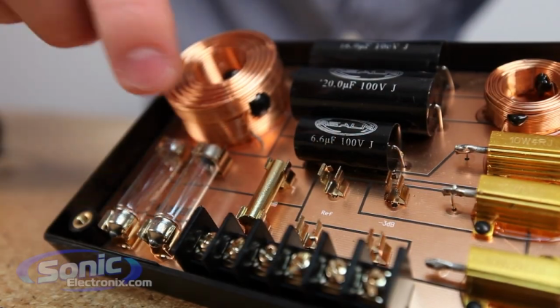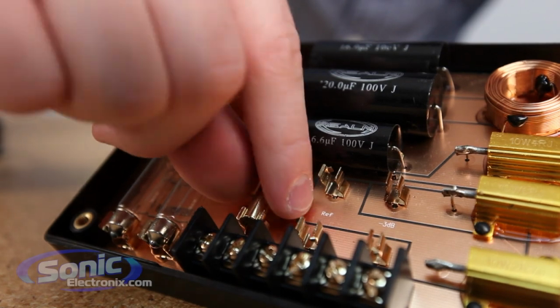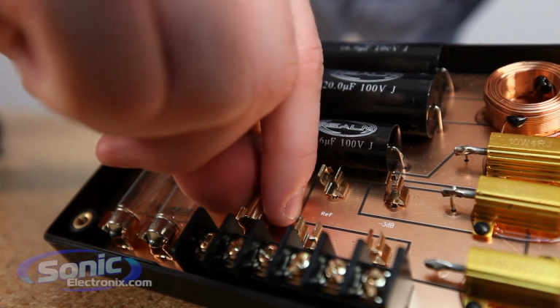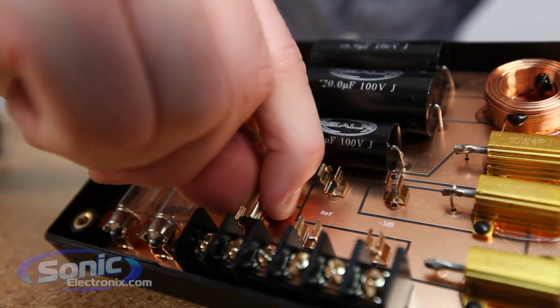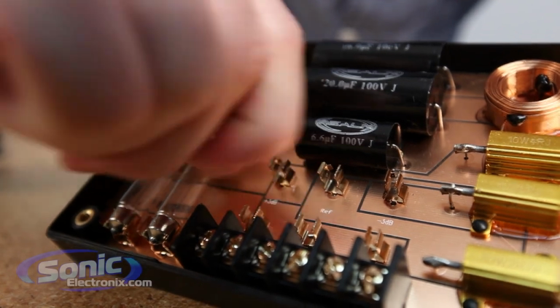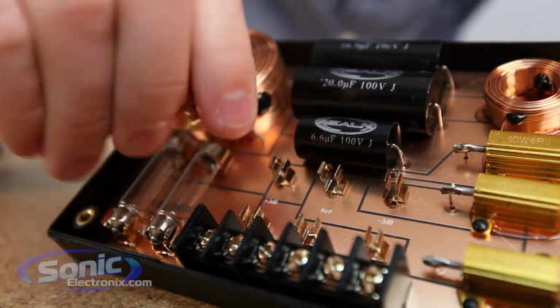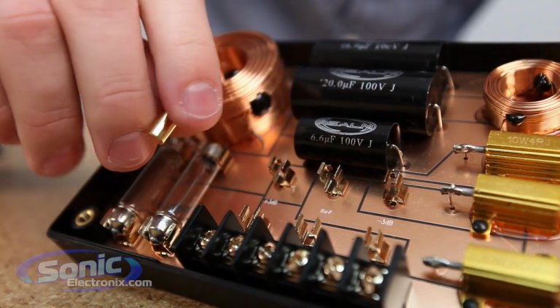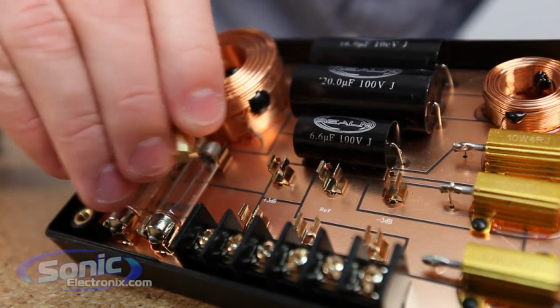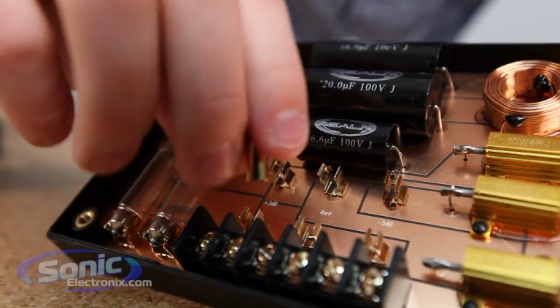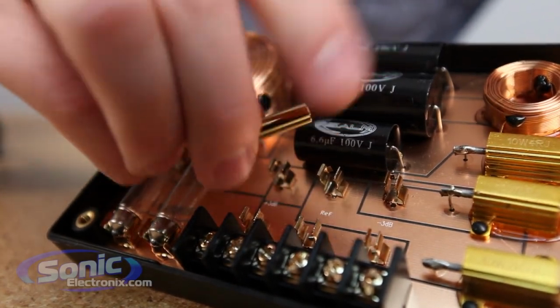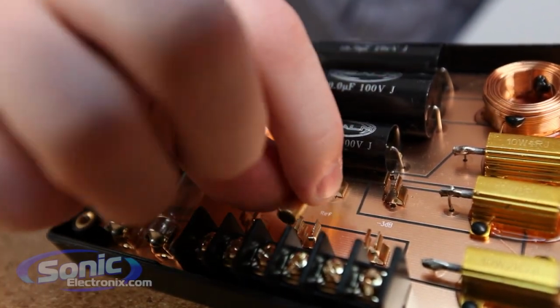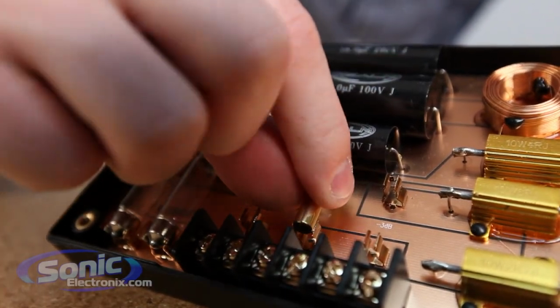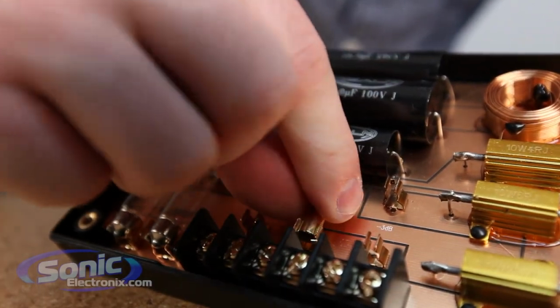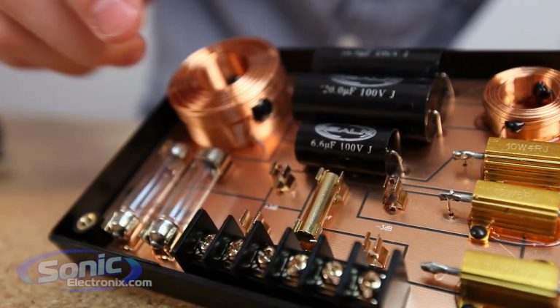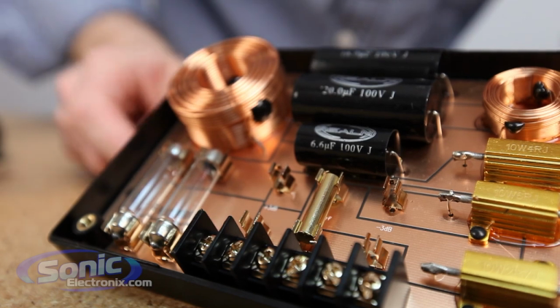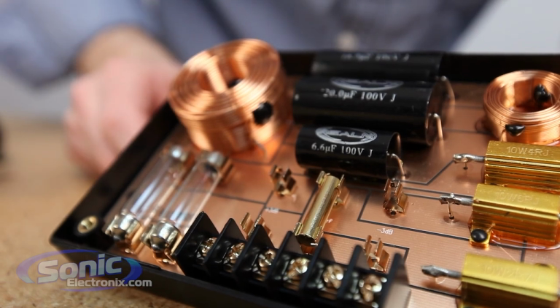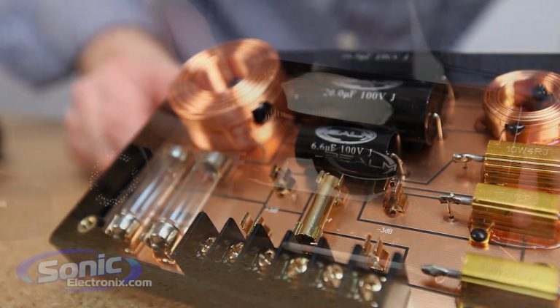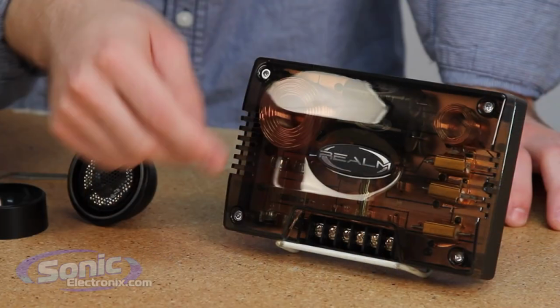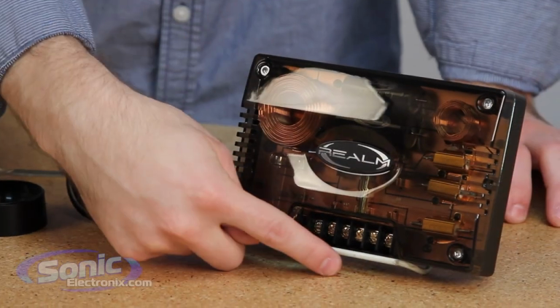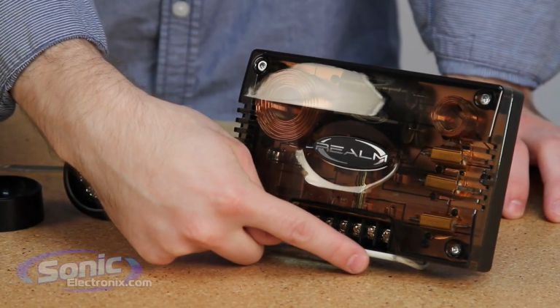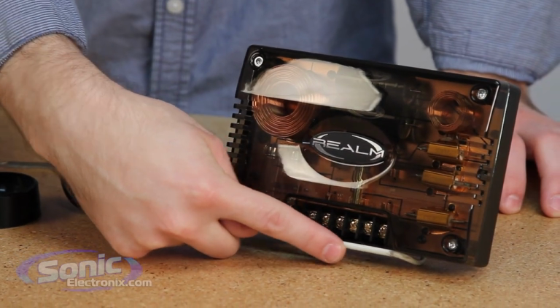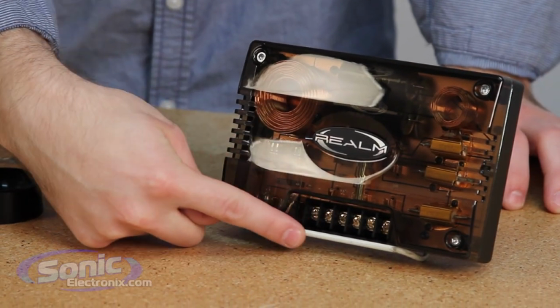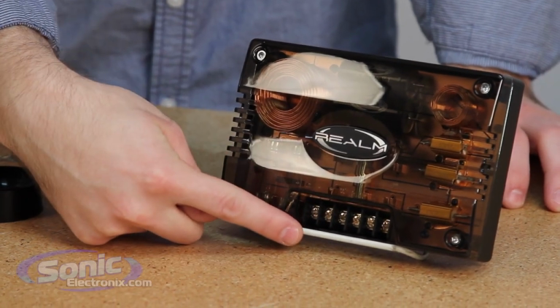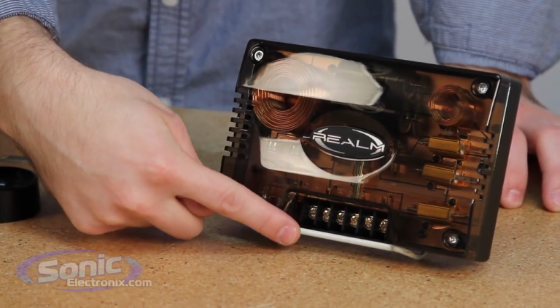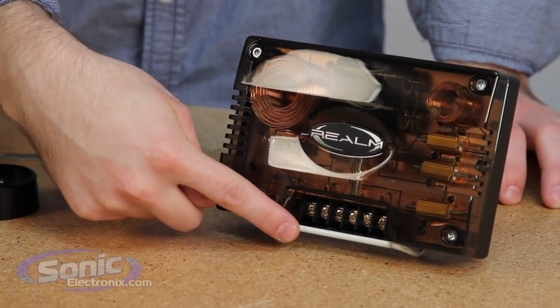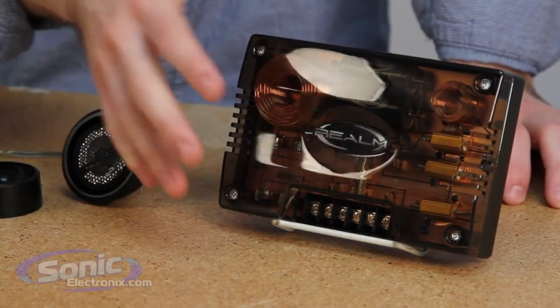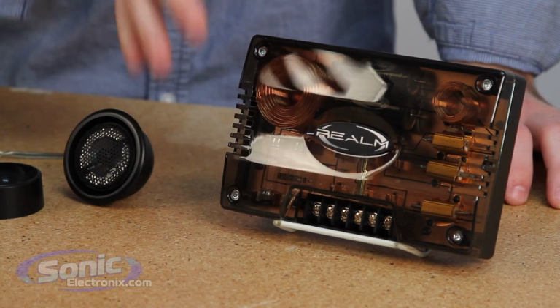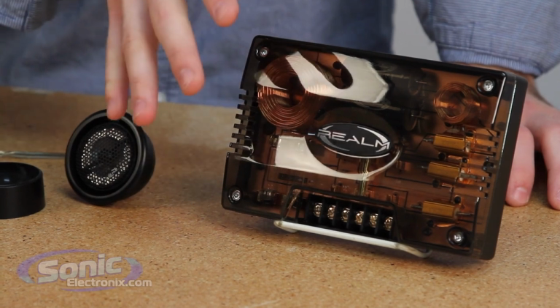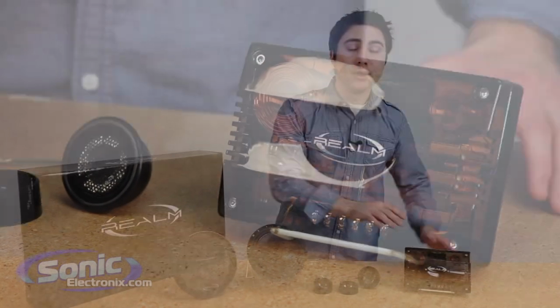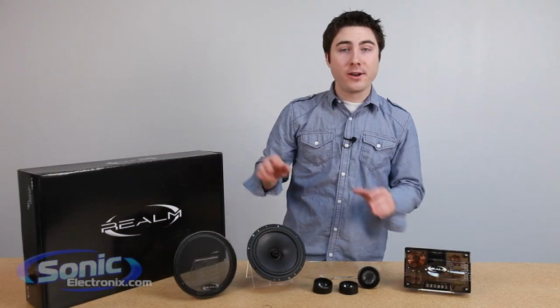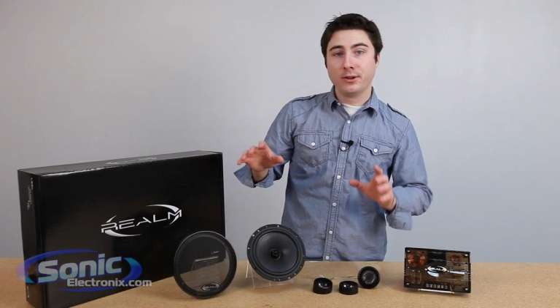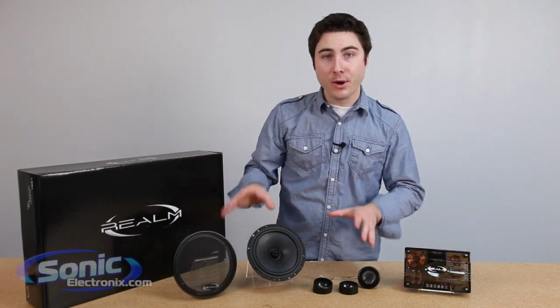You have the tweeter attenuation set at zero, plus three, or minus three dBs, and that's changed by moving this copper rod to another position. You have your connections right down here to connect your audiophile crossover to your audiophile components.